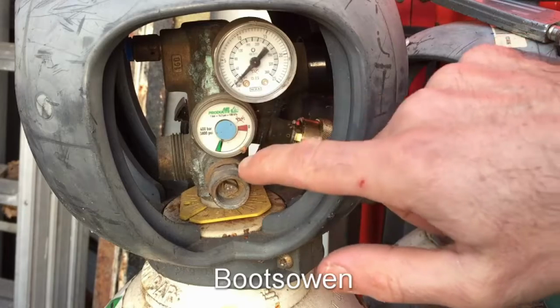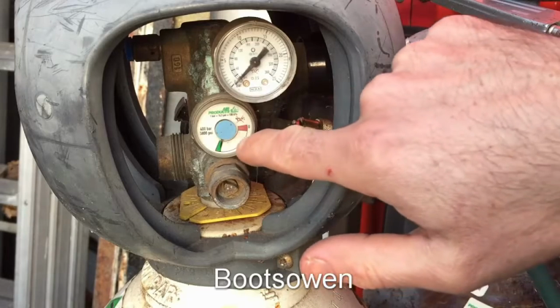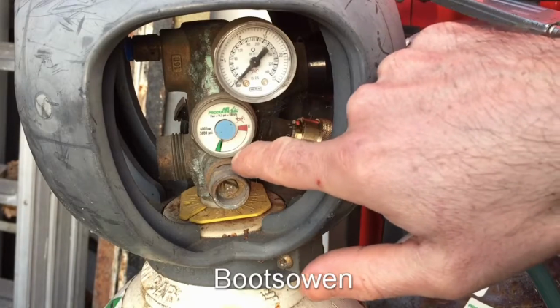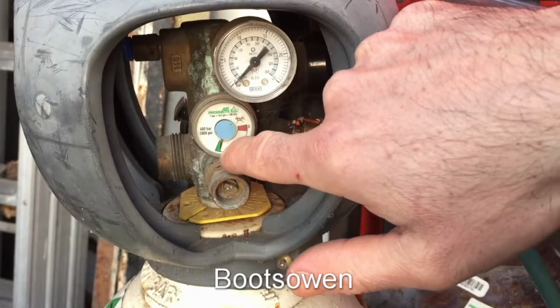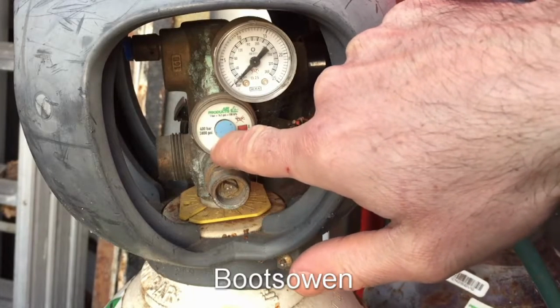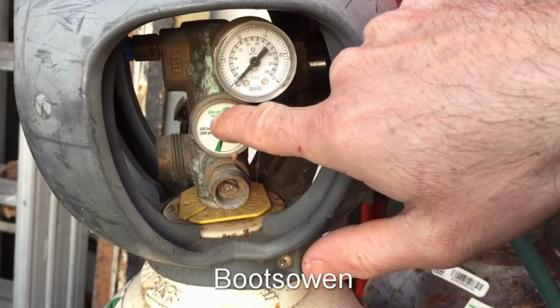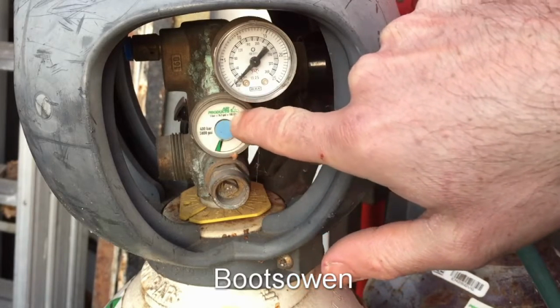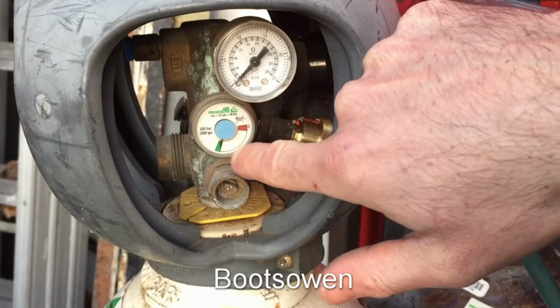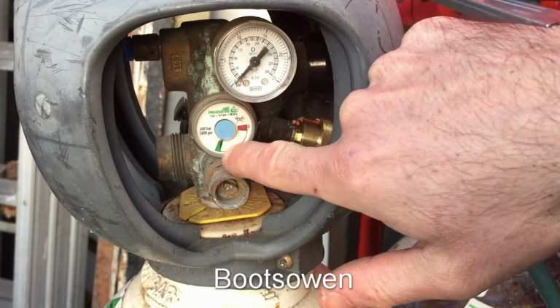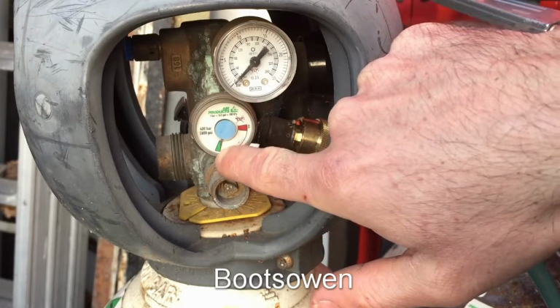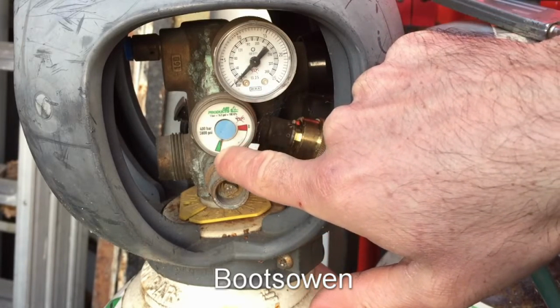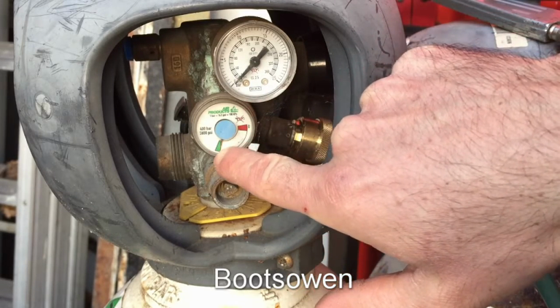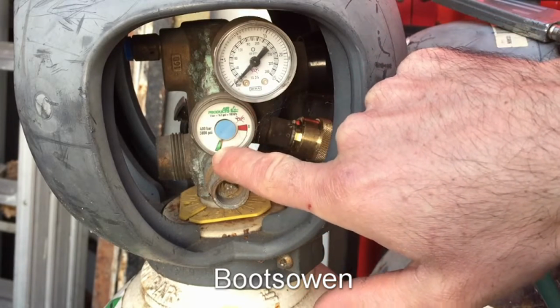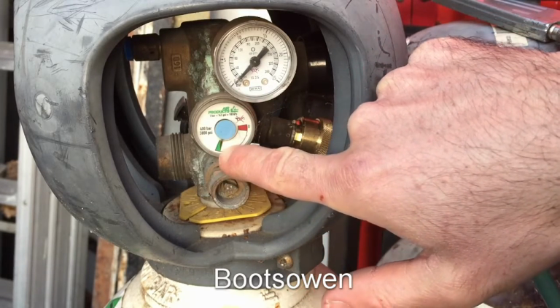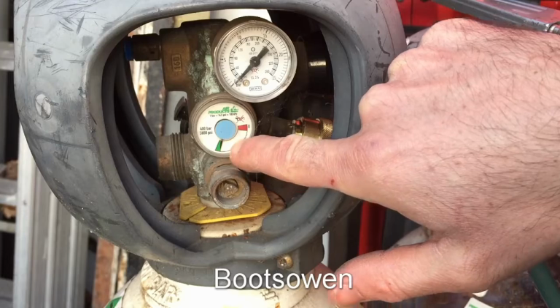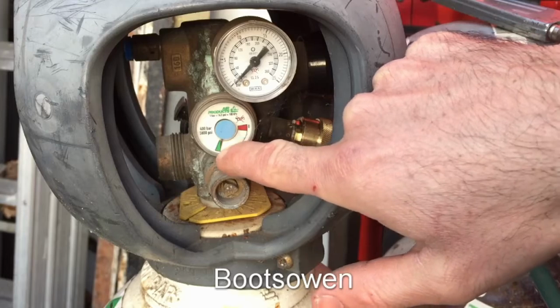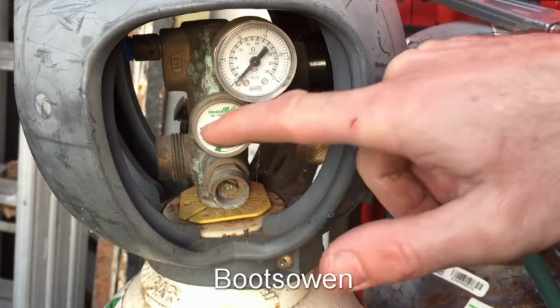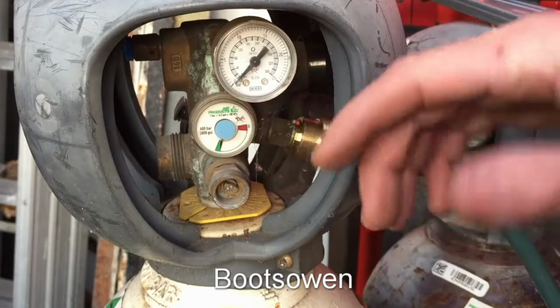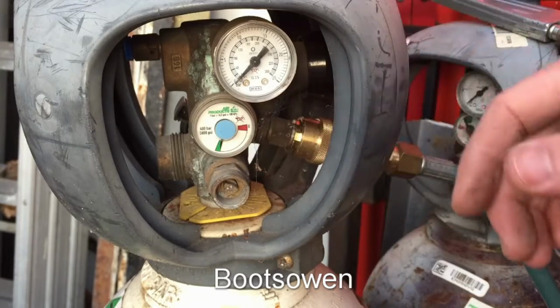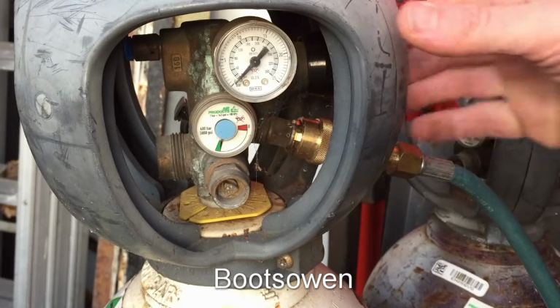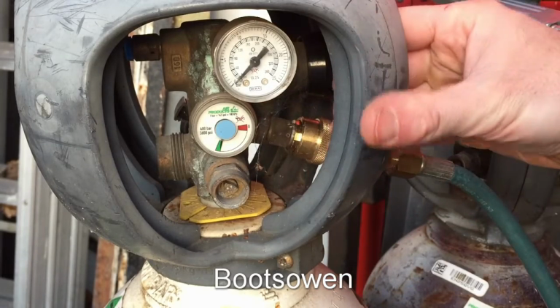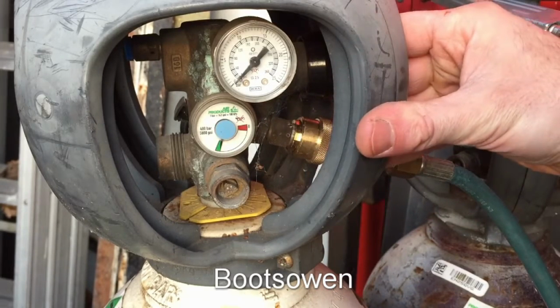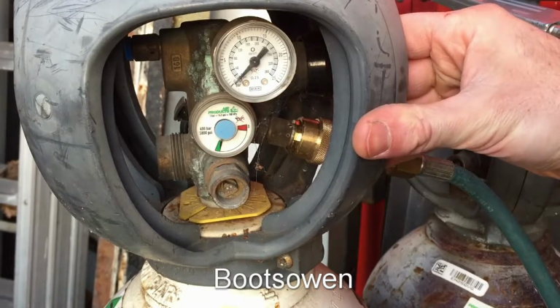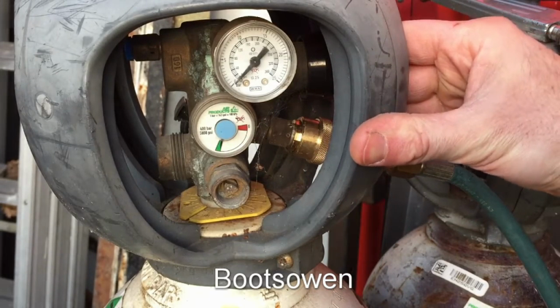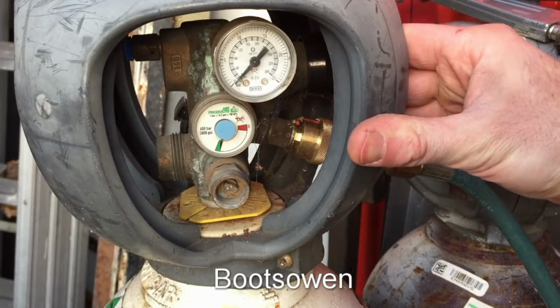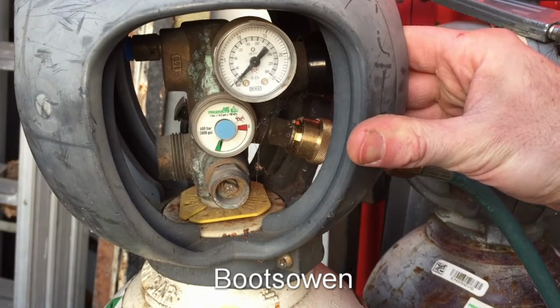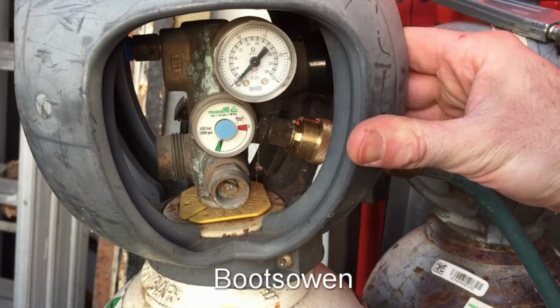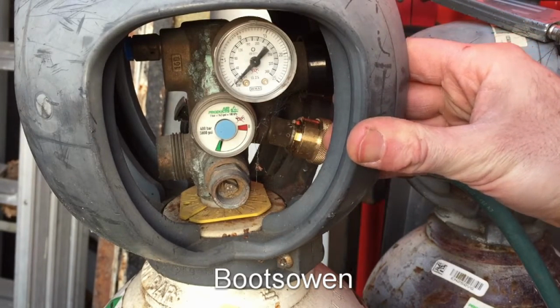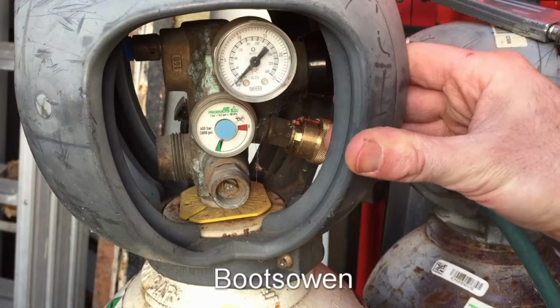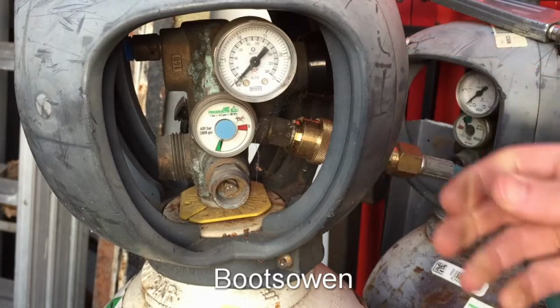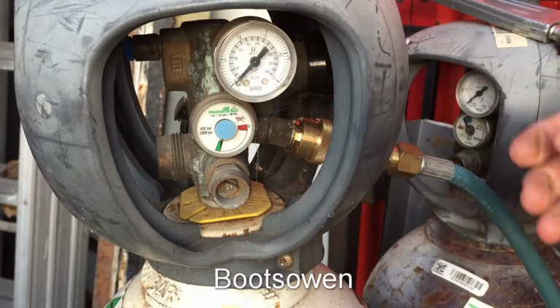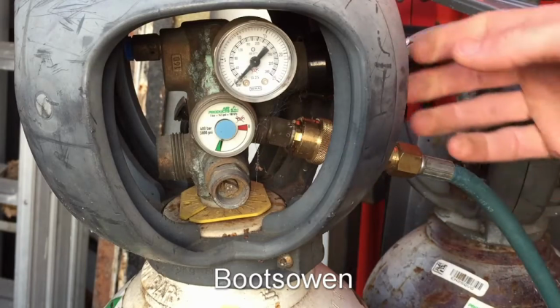Here's a gauge on the oxygen for the tank contents. It's a cold day so it's just at the bottom of the green, which says it's pretty much full. I've used it for a few months at this stage and it hasn't really gone down because I don't use it very much.